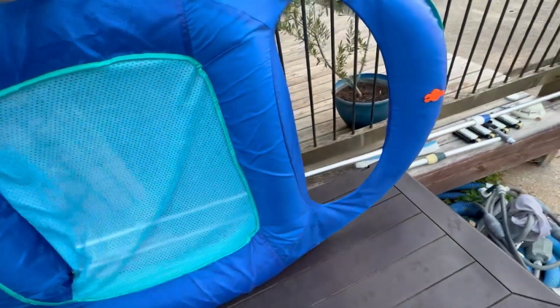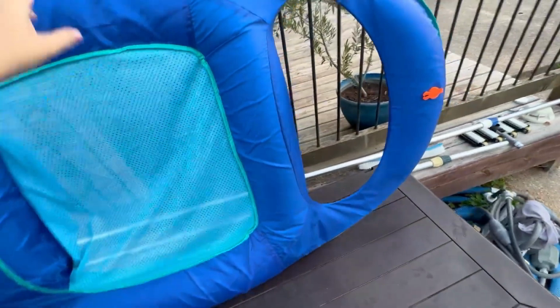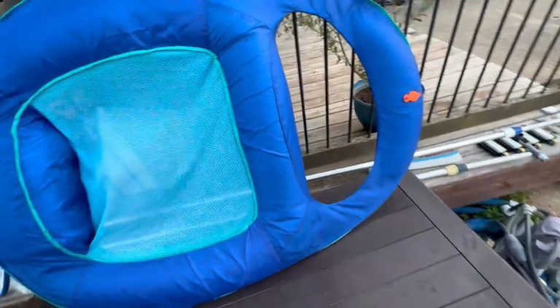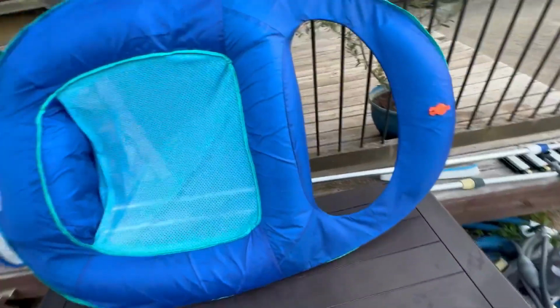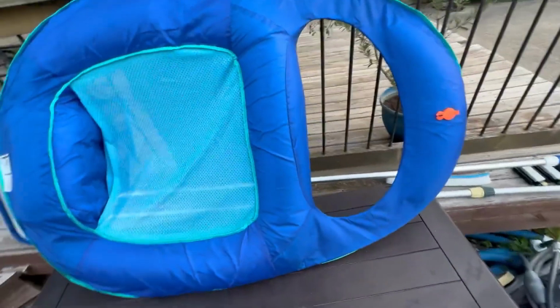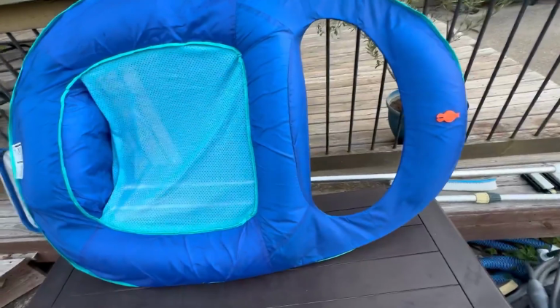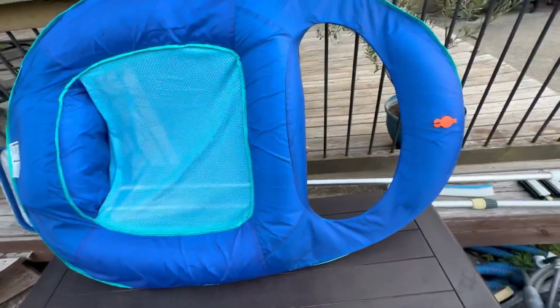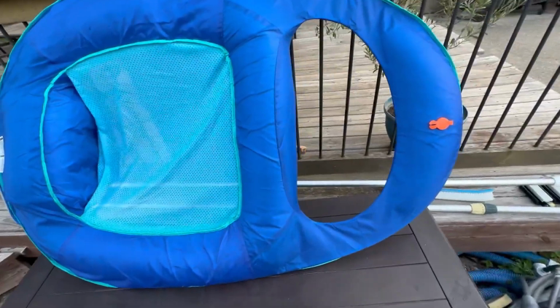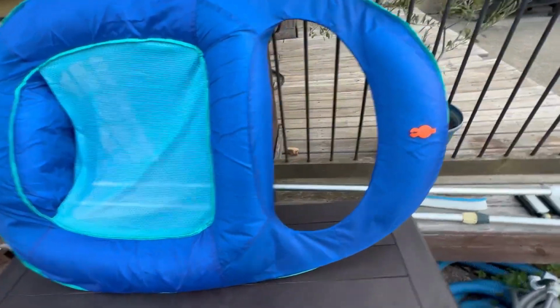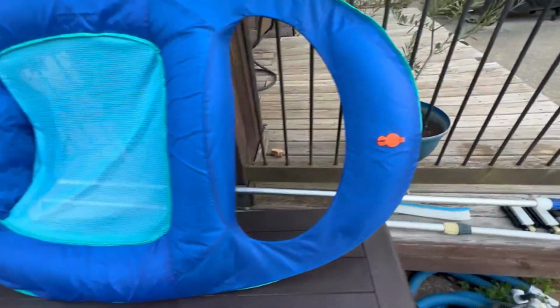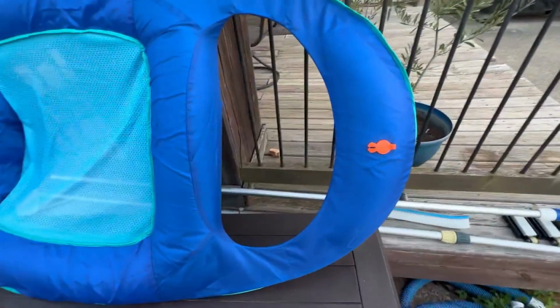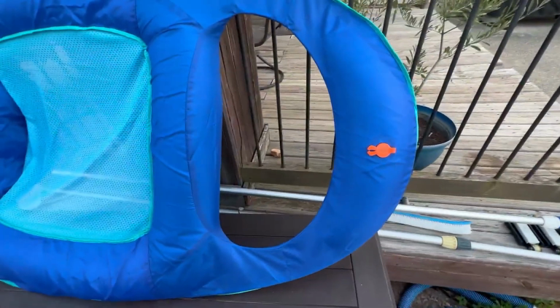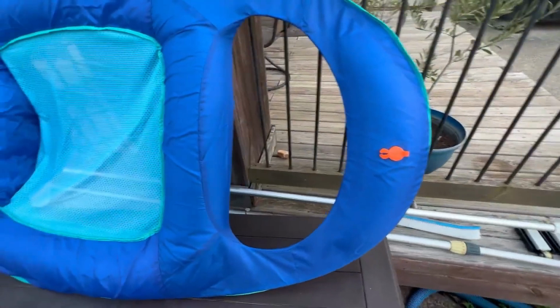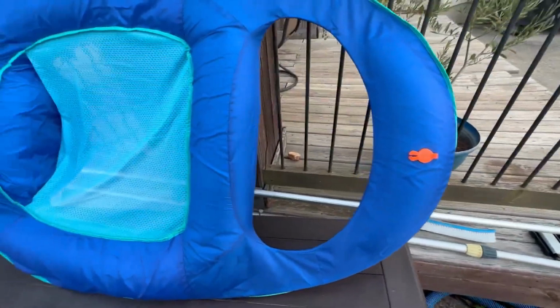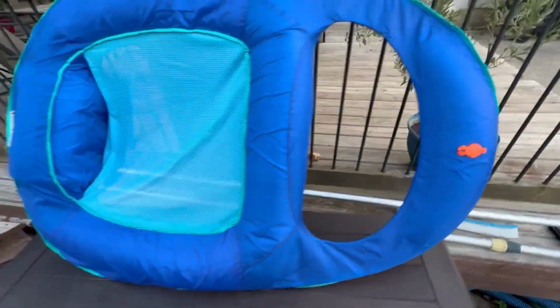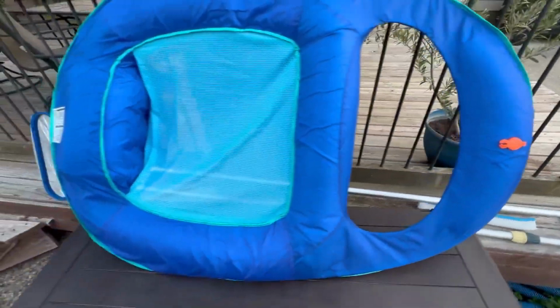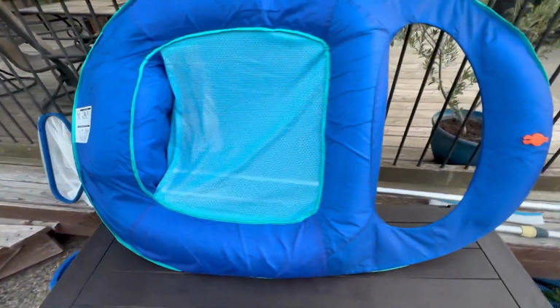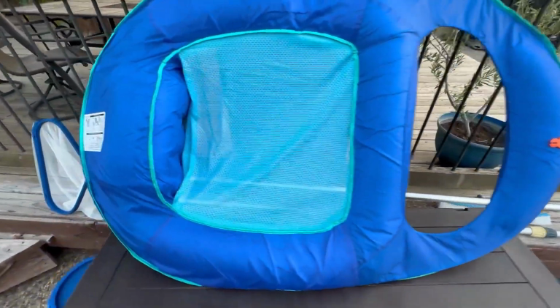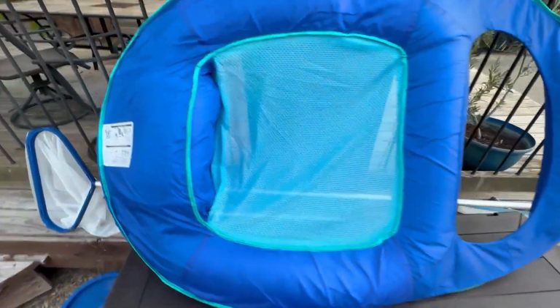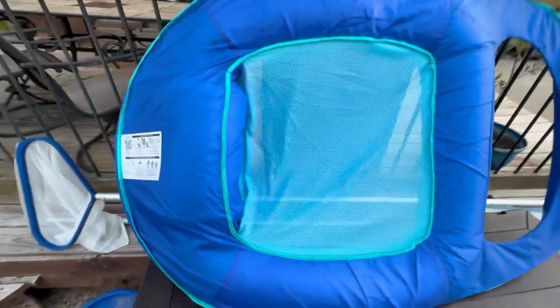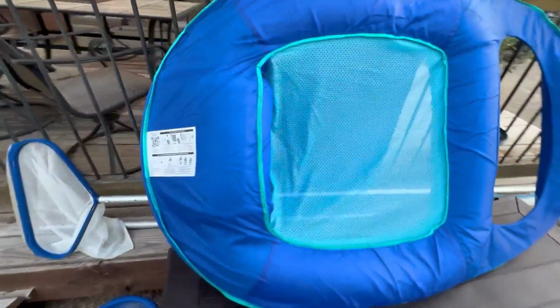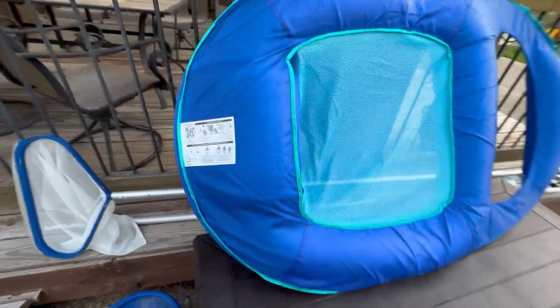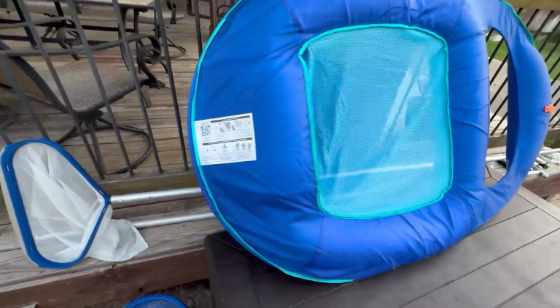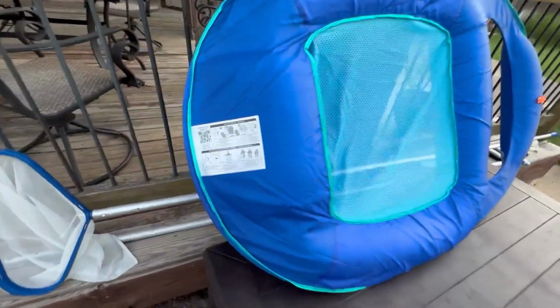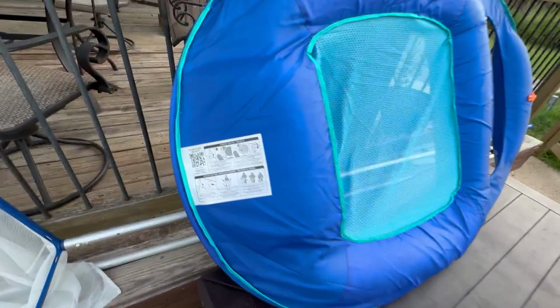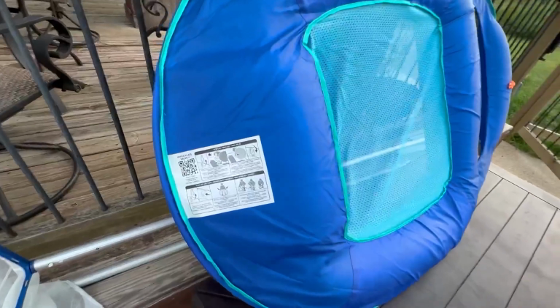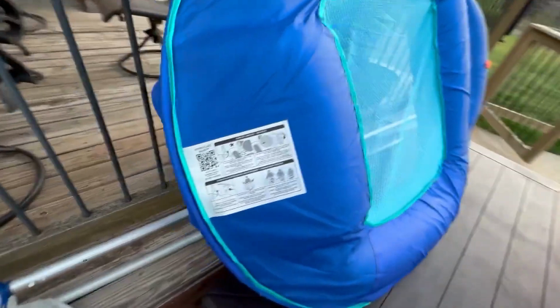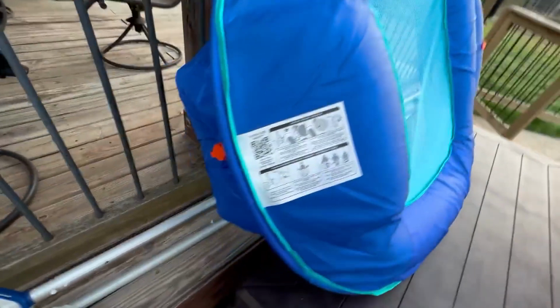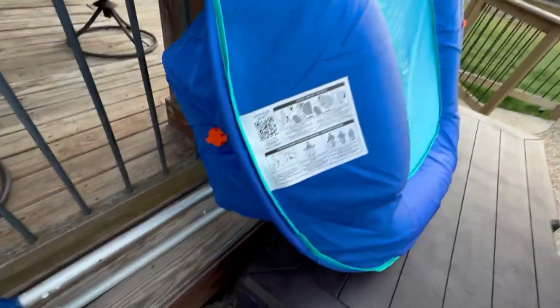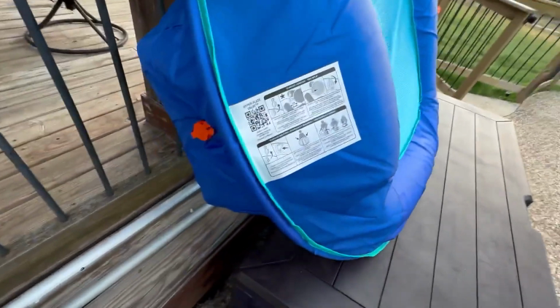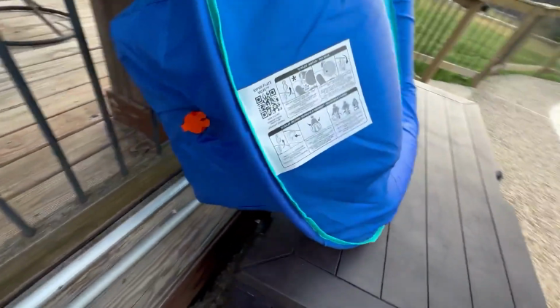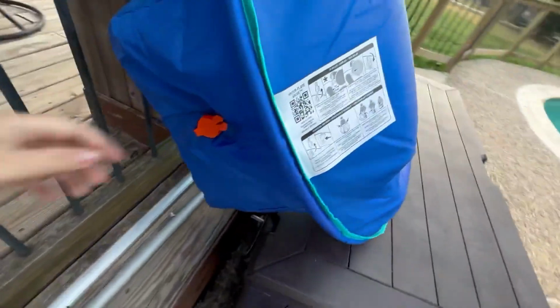It has two fill holes — one over here, and then one also on the head up here. As you can see, they're very heavy duty.